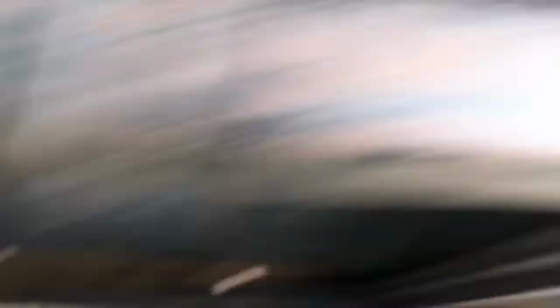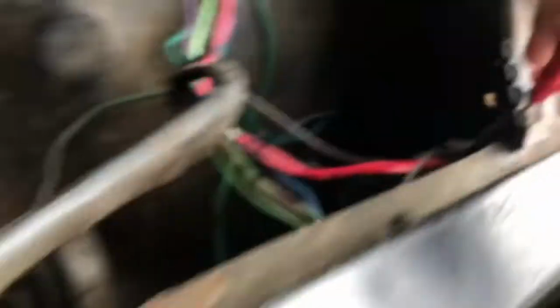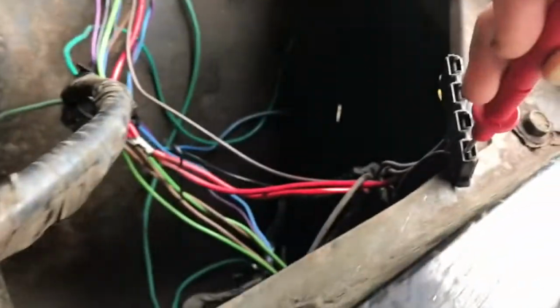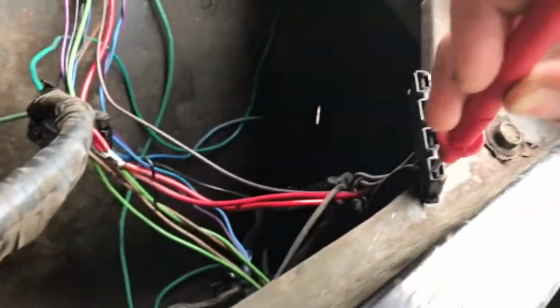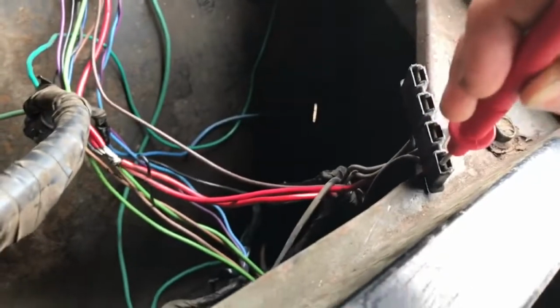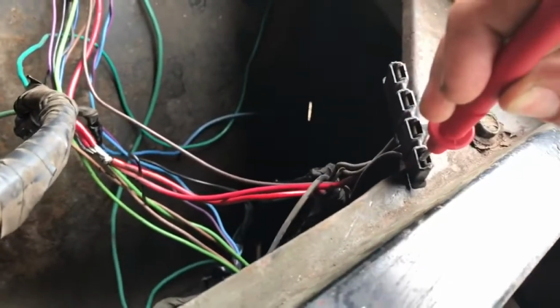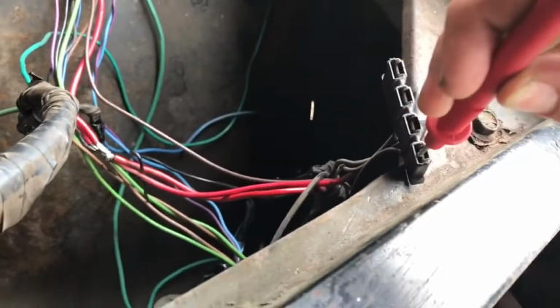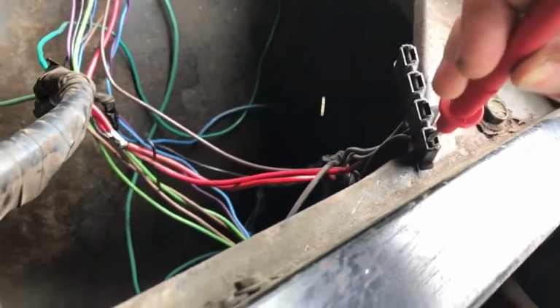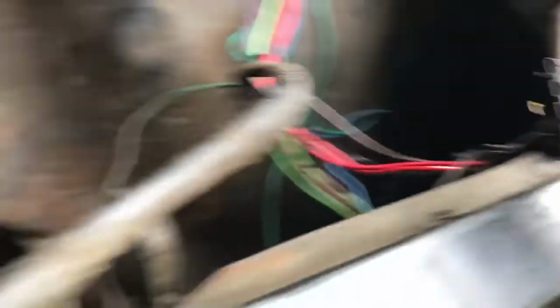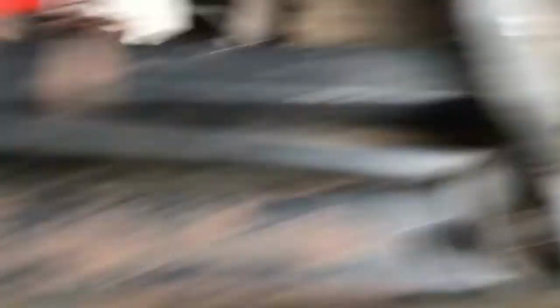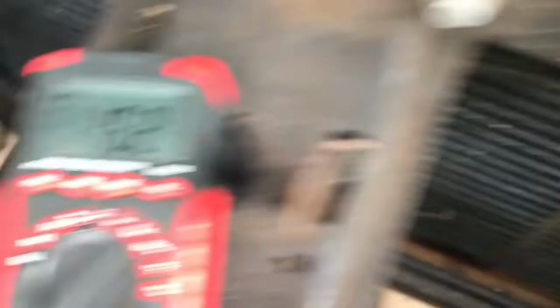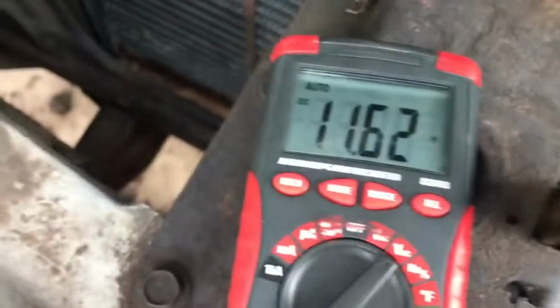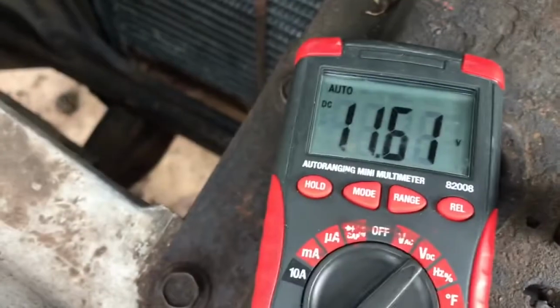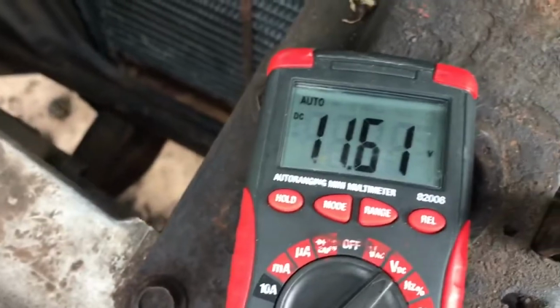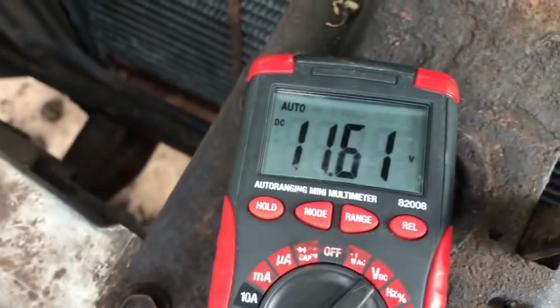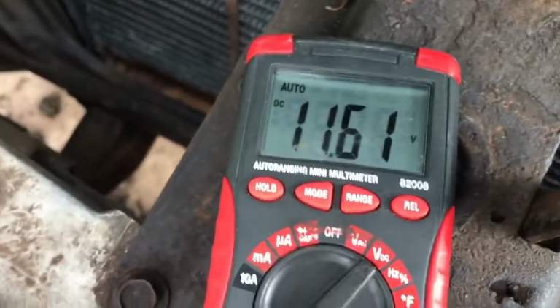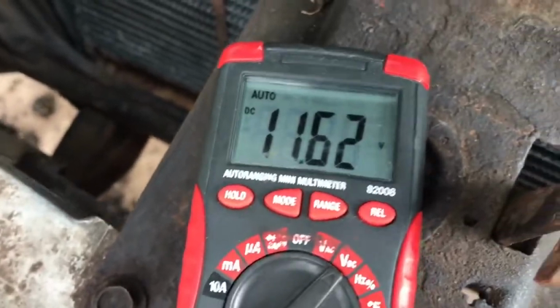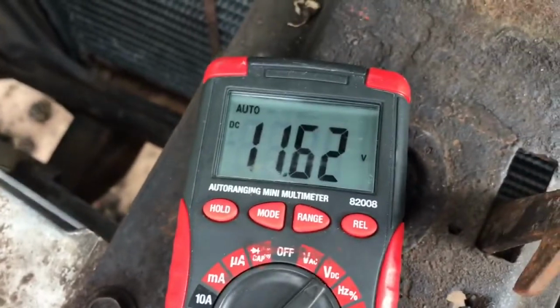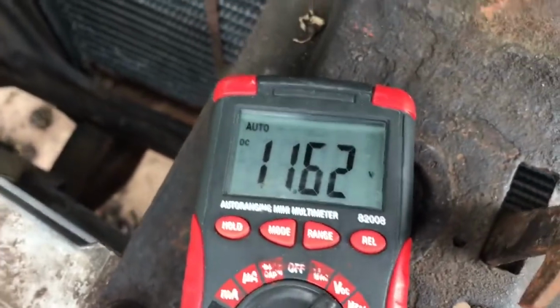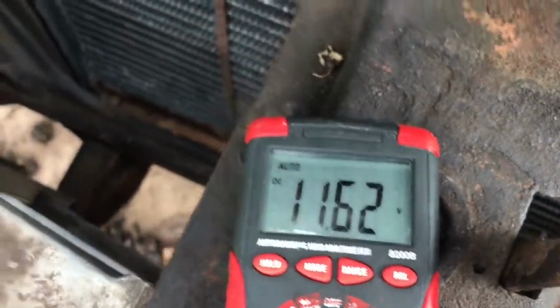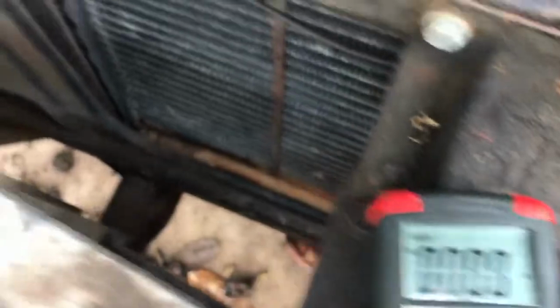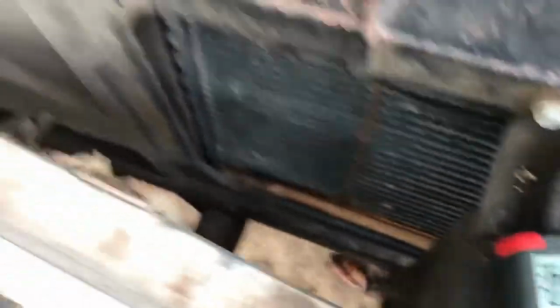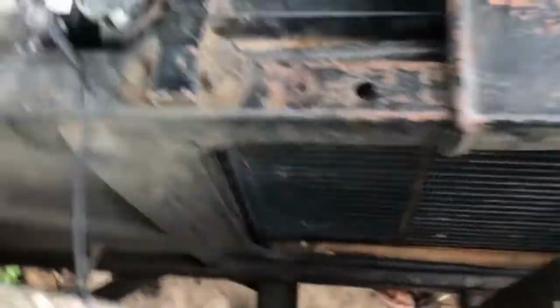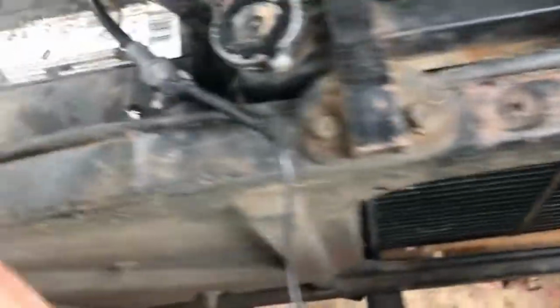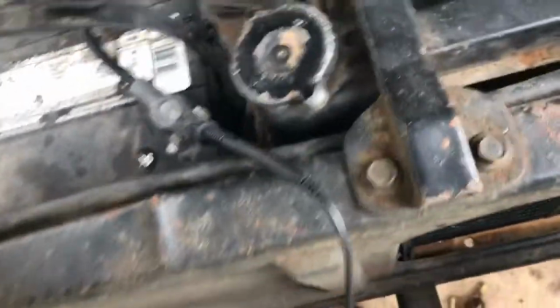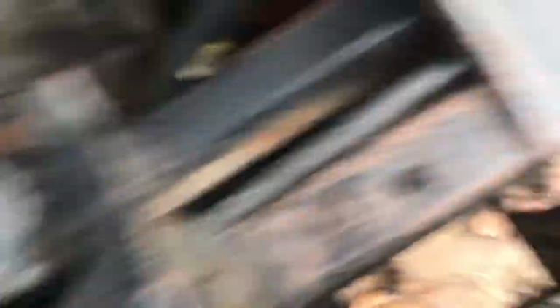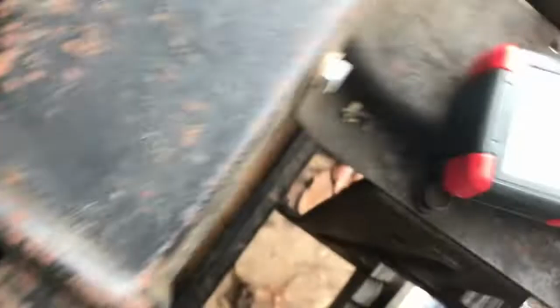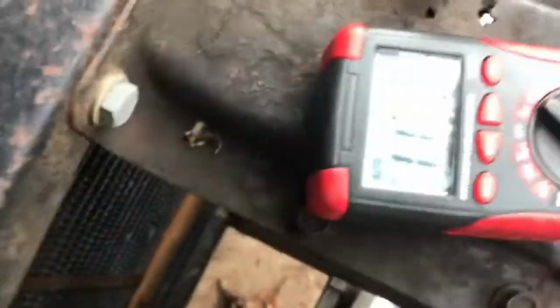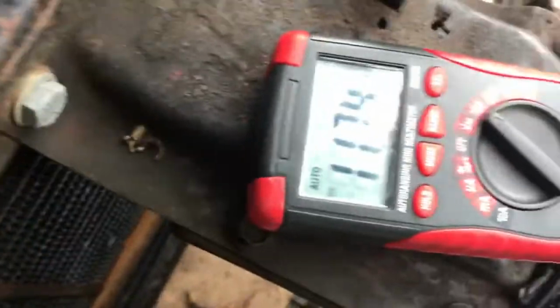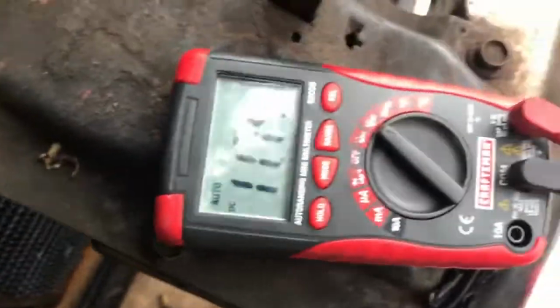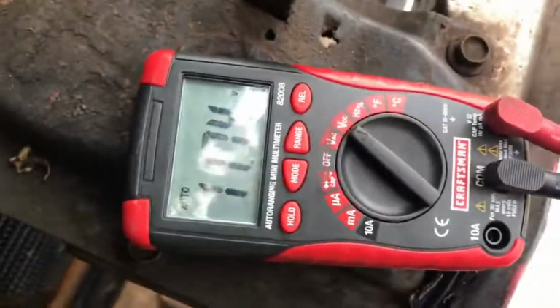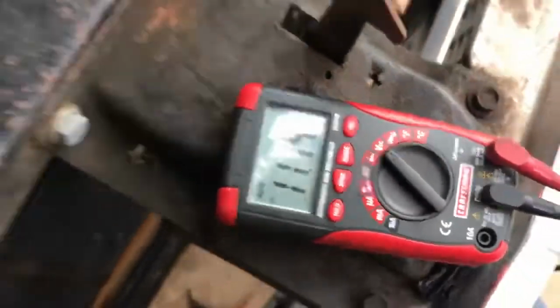Now try the brown wire, which should give 12 volts when the key is on. It's good as well, because nothing gets 12 volts right now since they're not charged. You see?